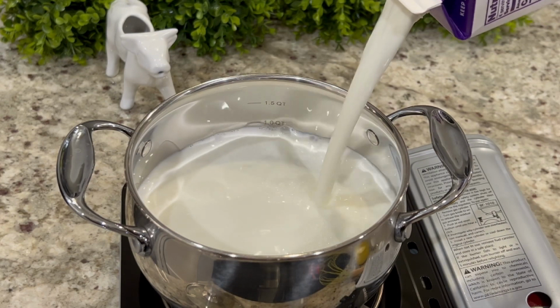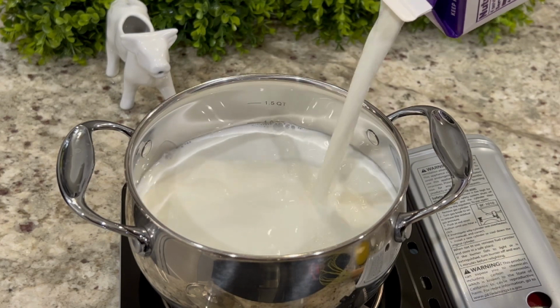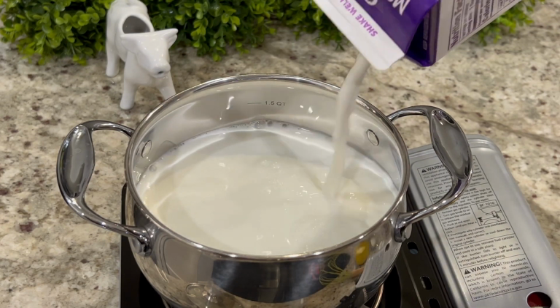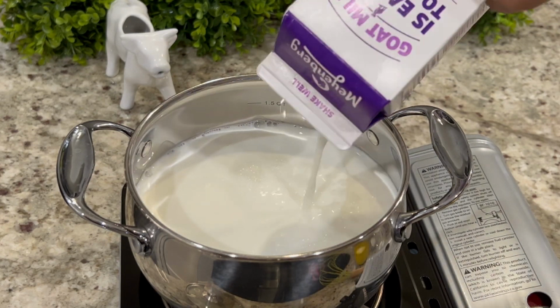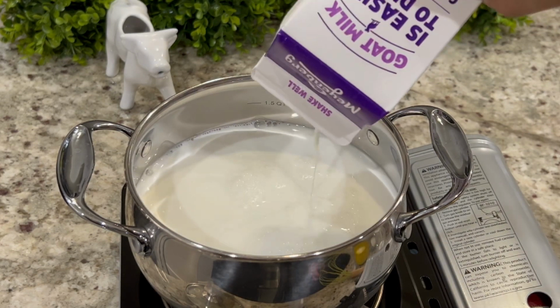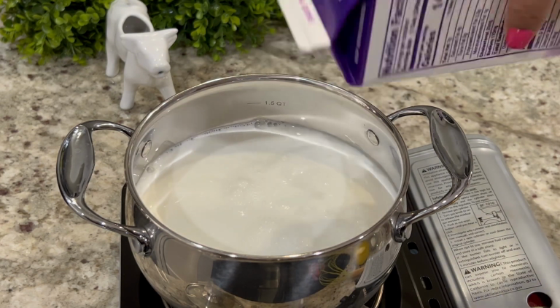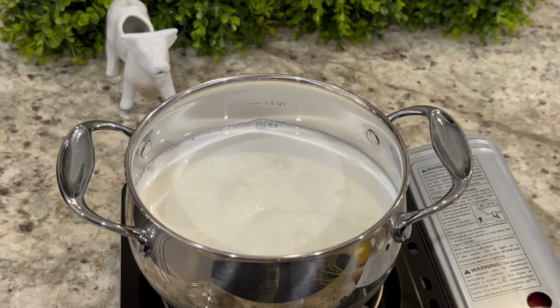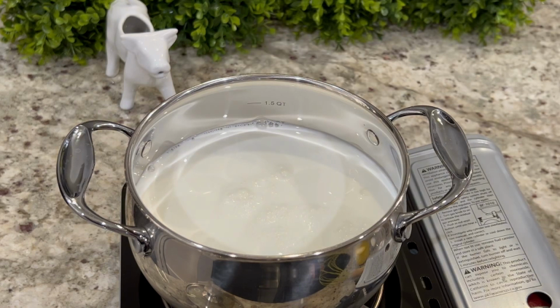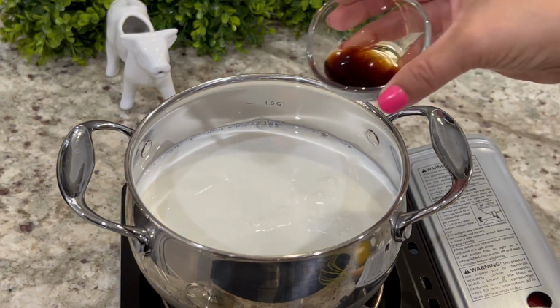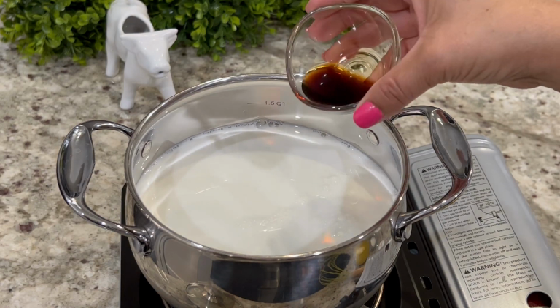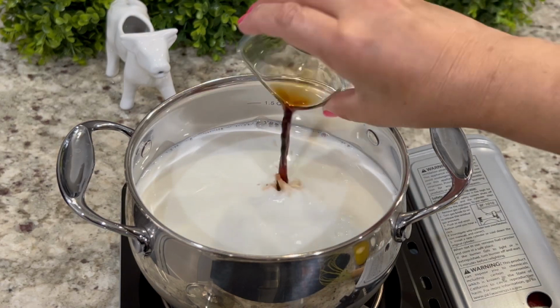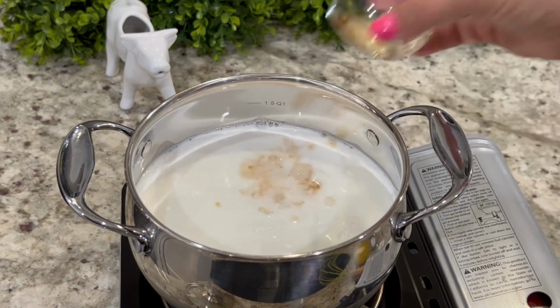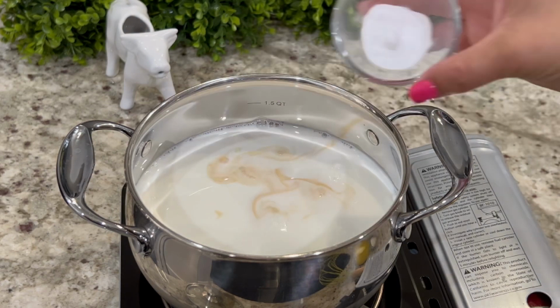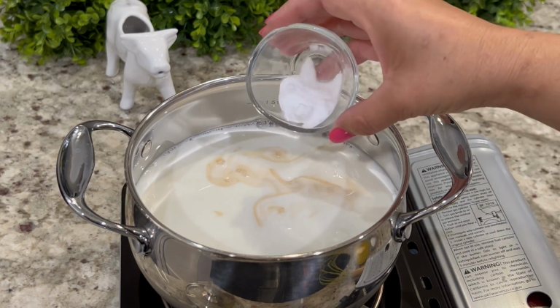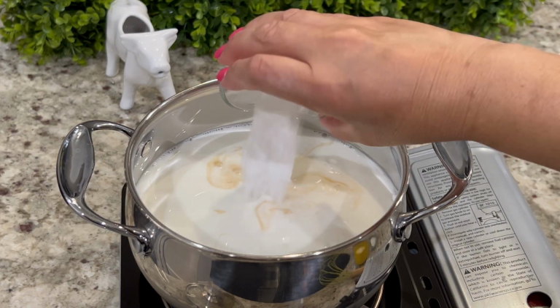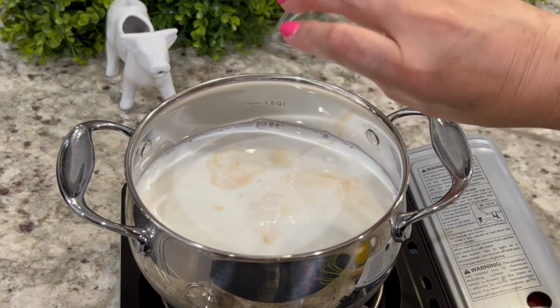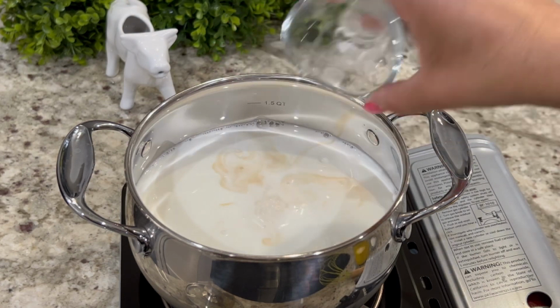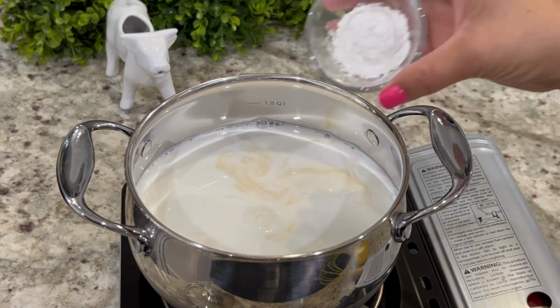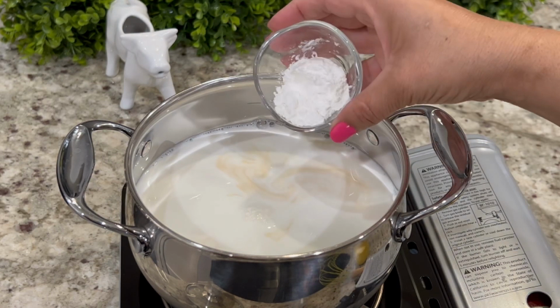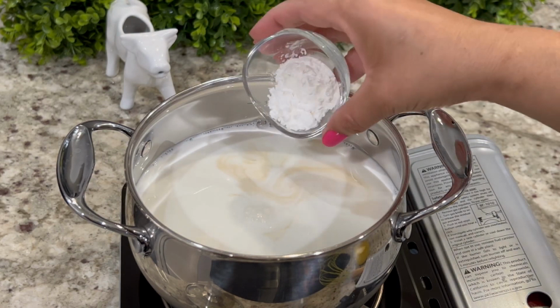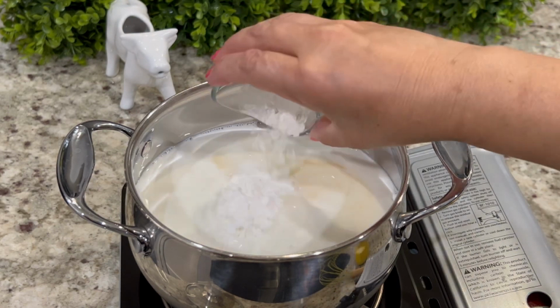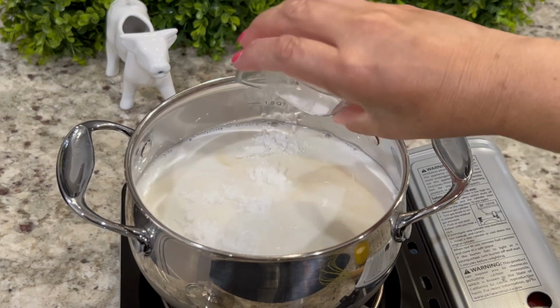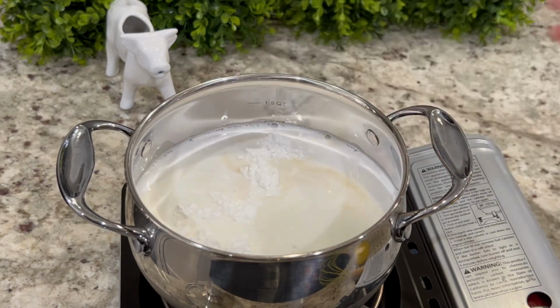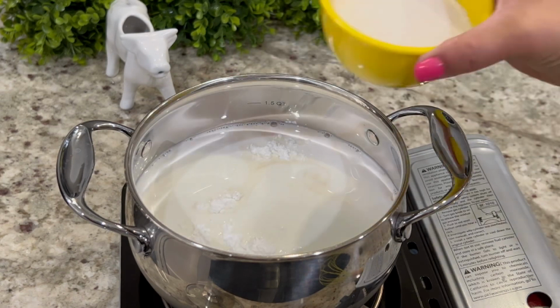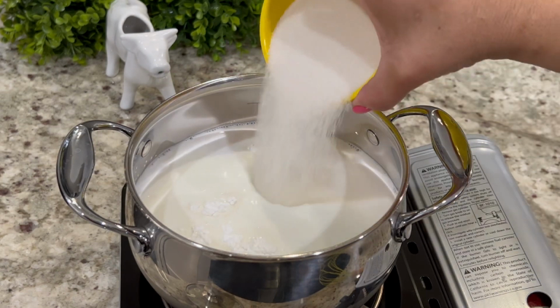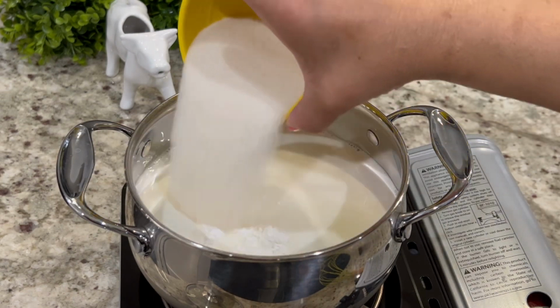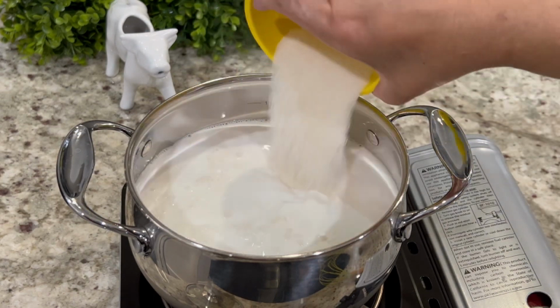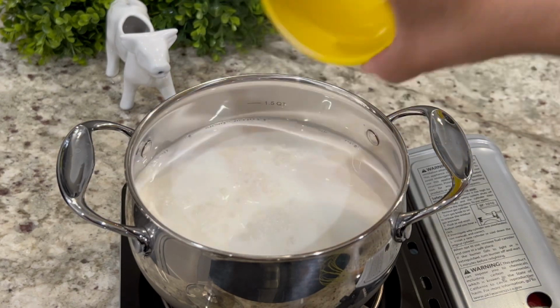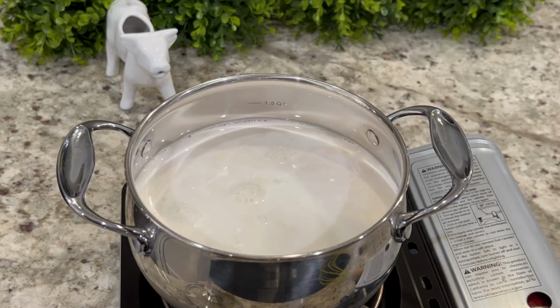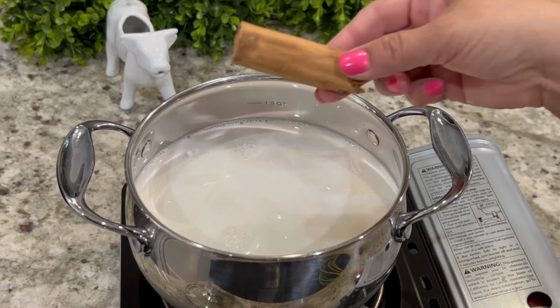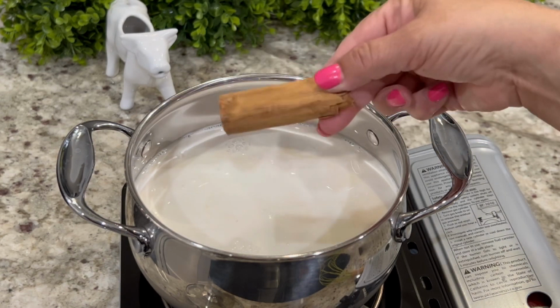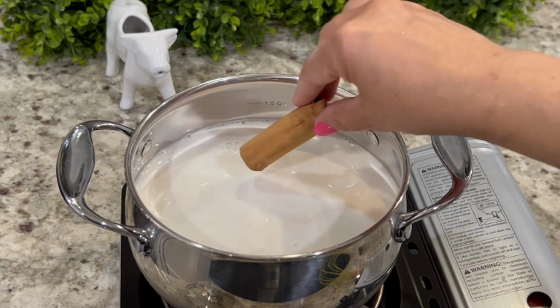Pour the milk into a small saucepan along with 1 teaspoon of vanilla, 1 teaspoon of baking soda, 1 tablespoon of cornstarch, 1/2 a cup of sugar, and 1 stick of cinnamon.